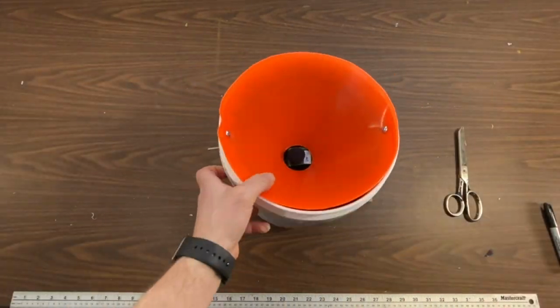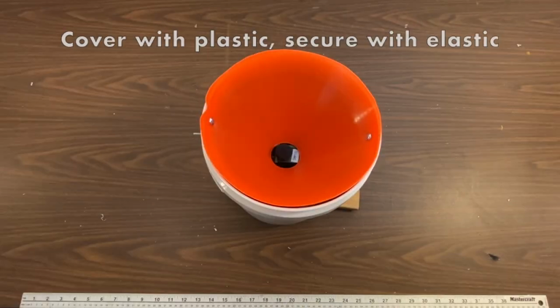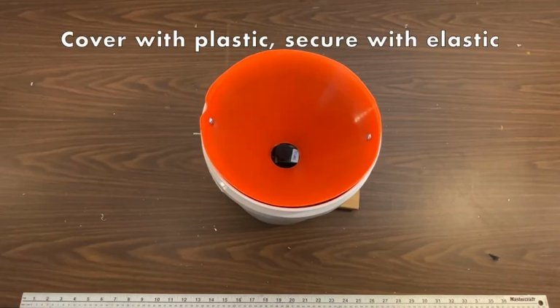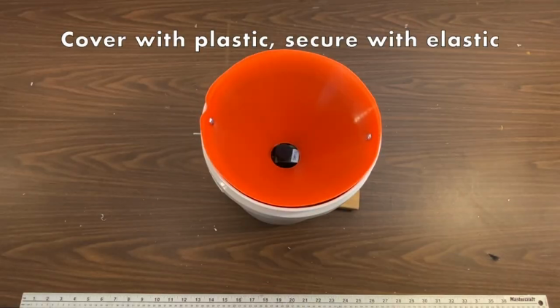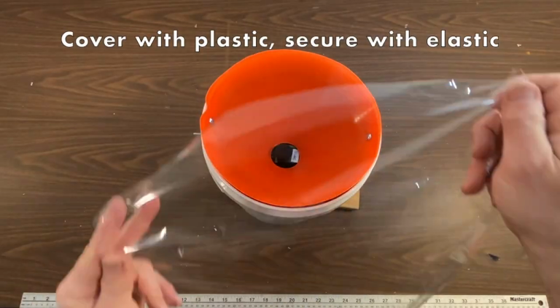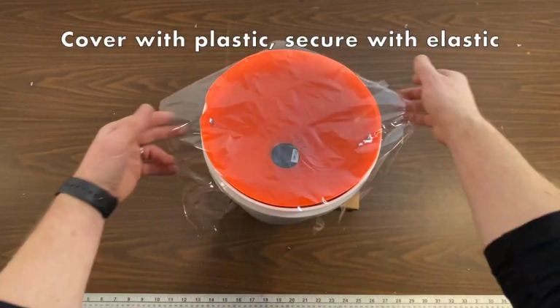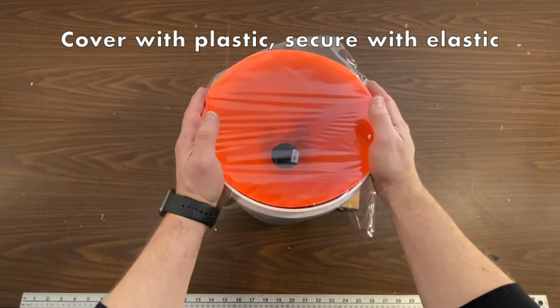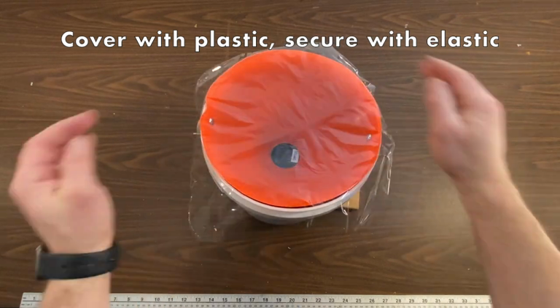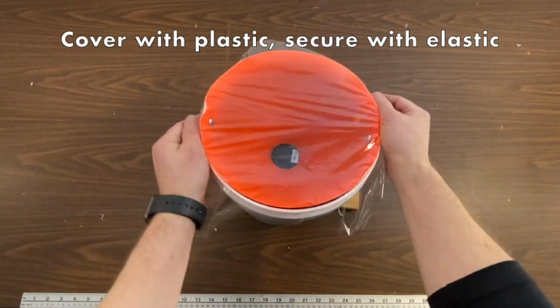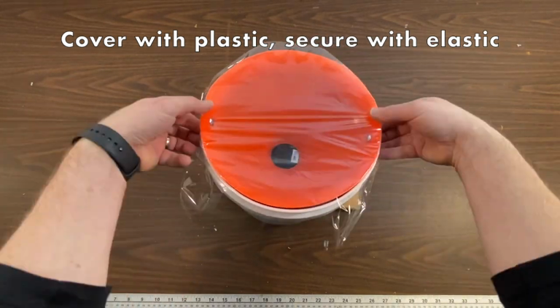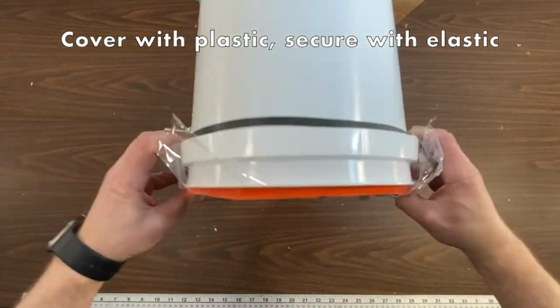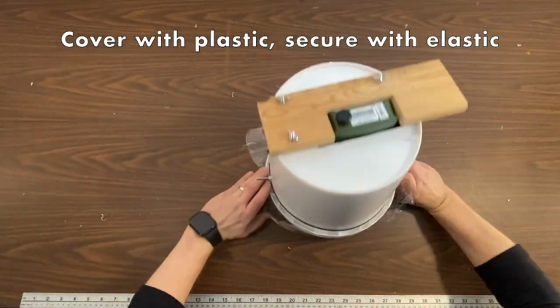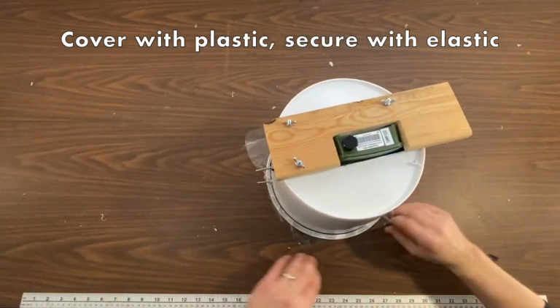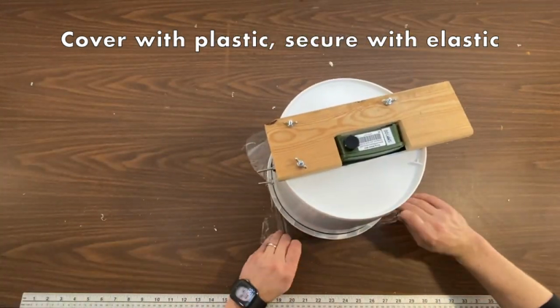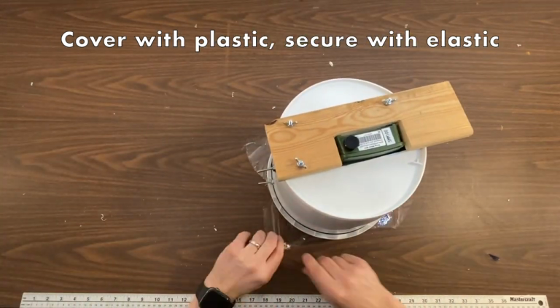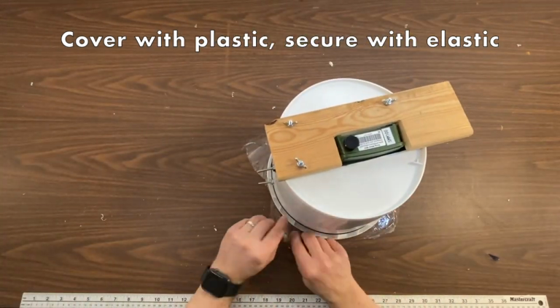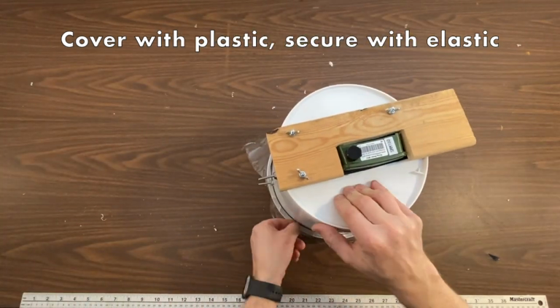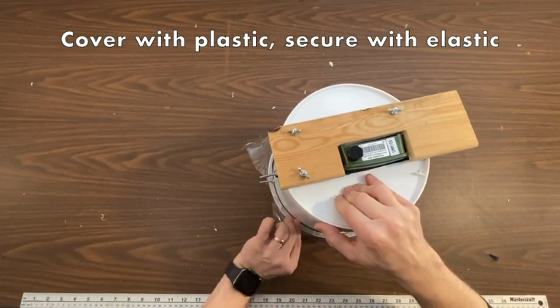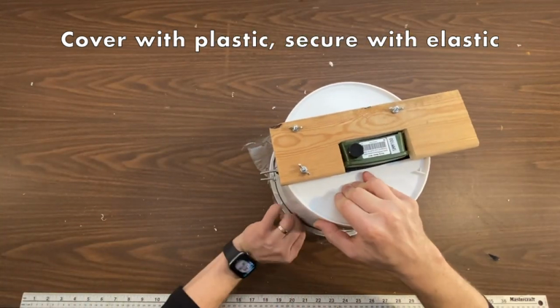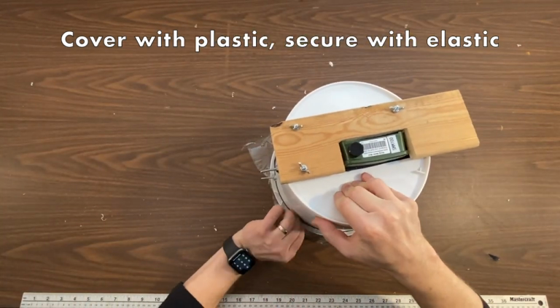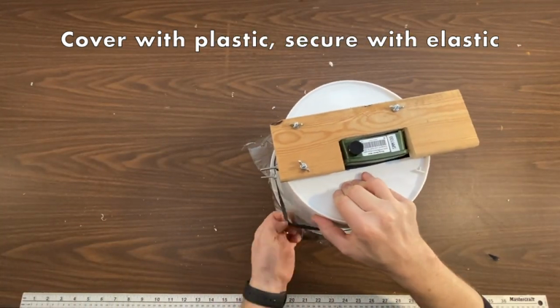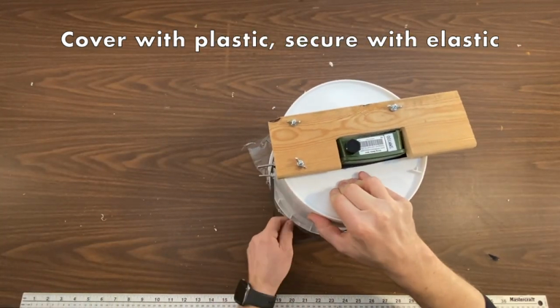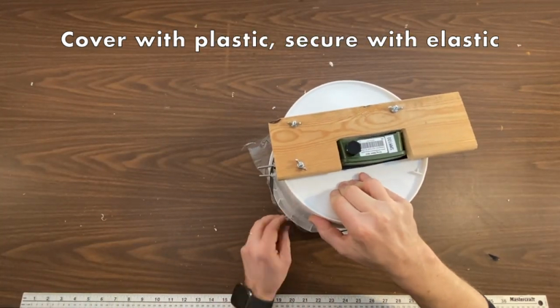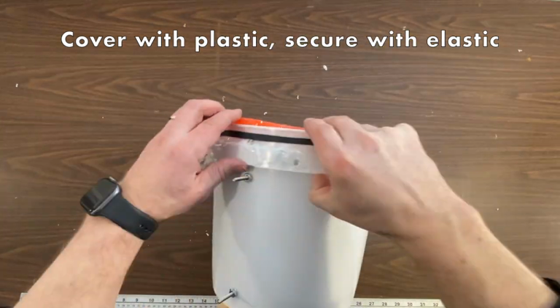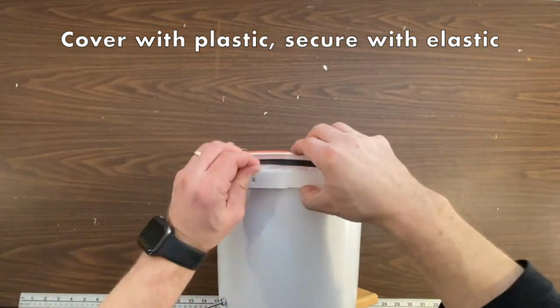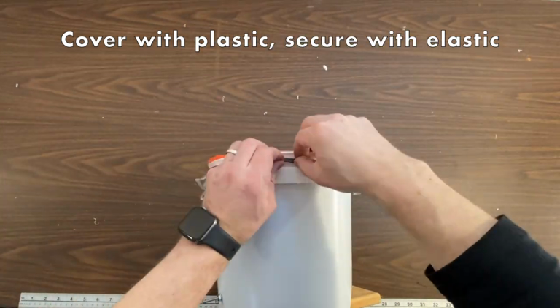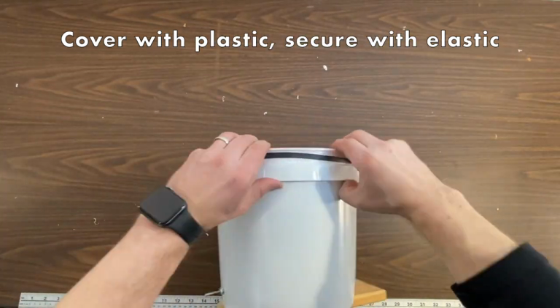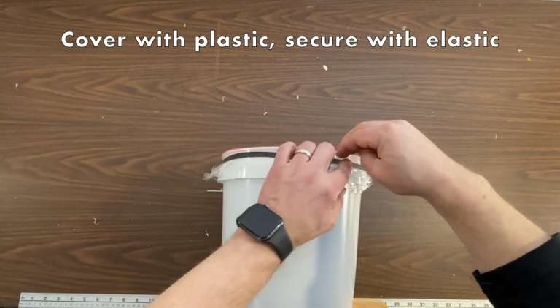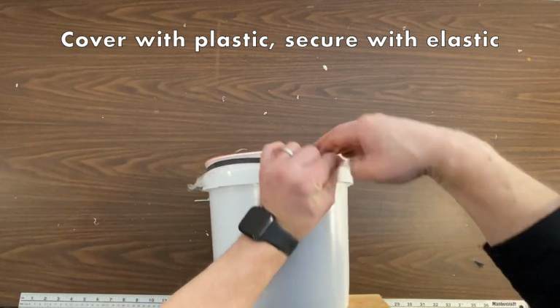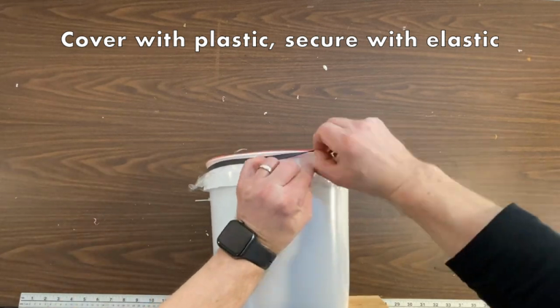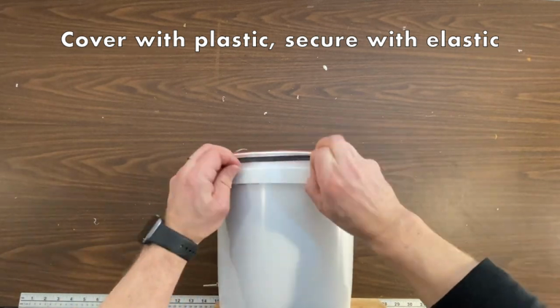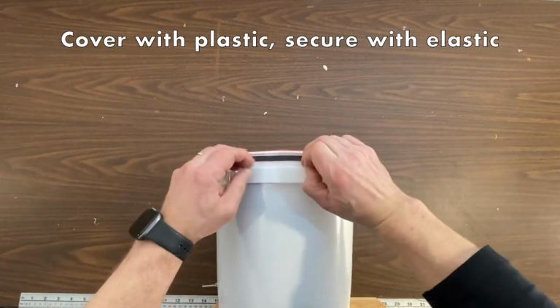Use plastic wrap to cover over the top and hold that plastic wrap in place with the elastic. It's finicky work, but it keeps water out of the bucket.